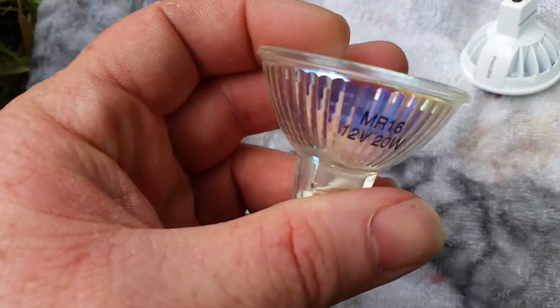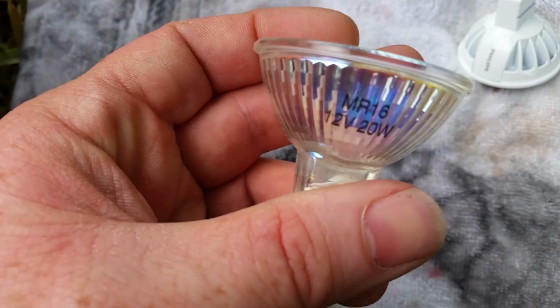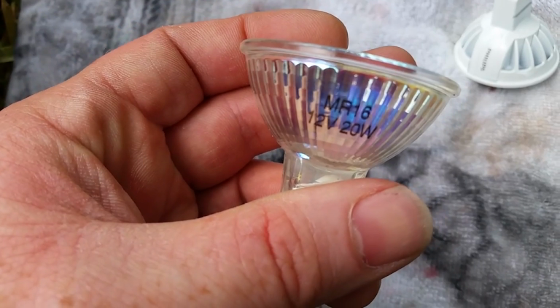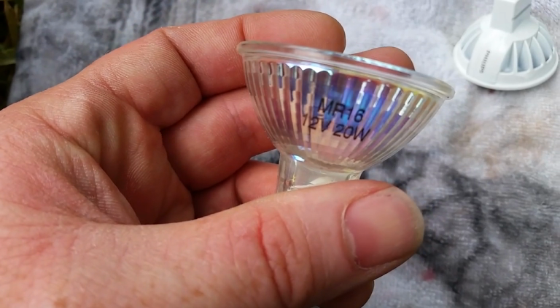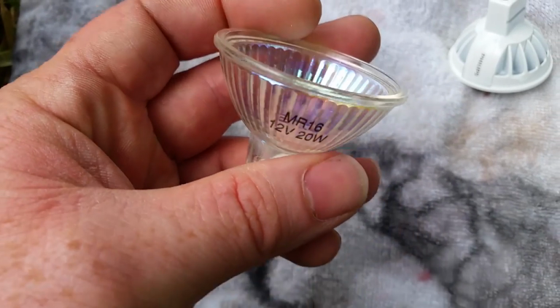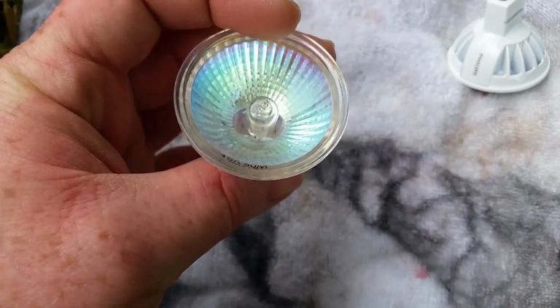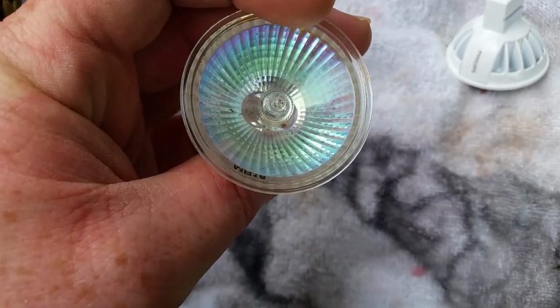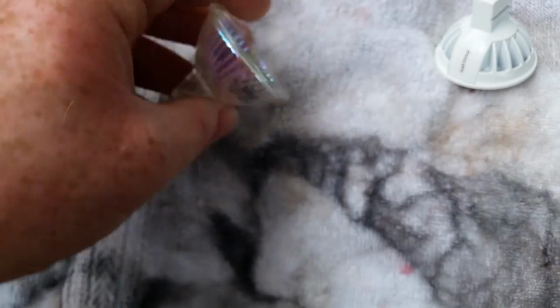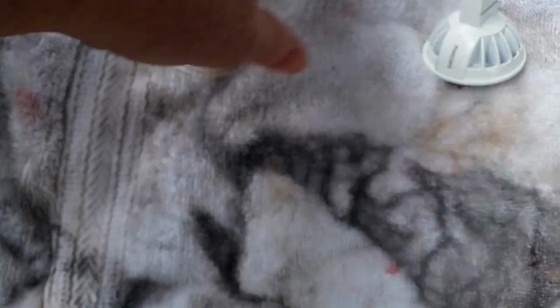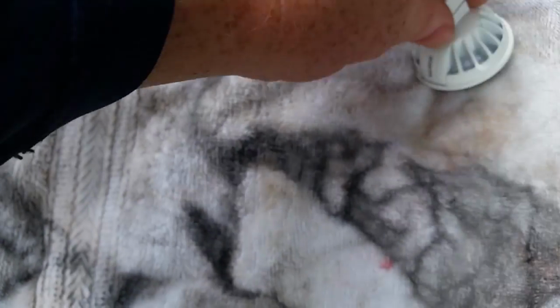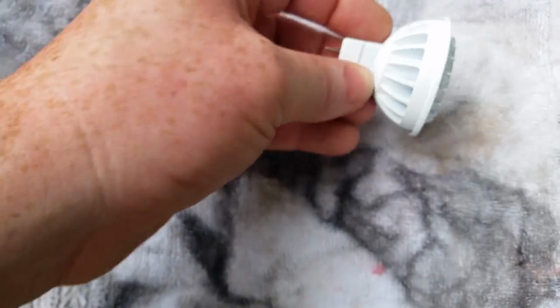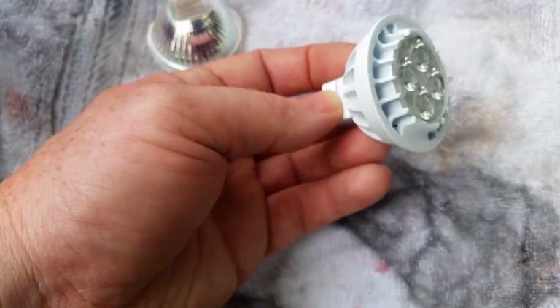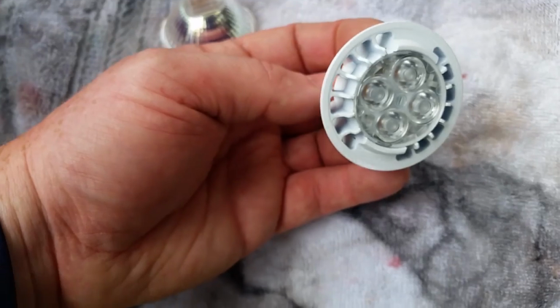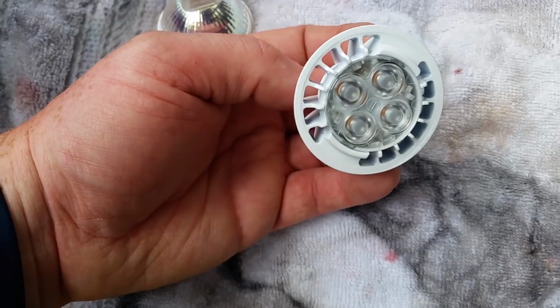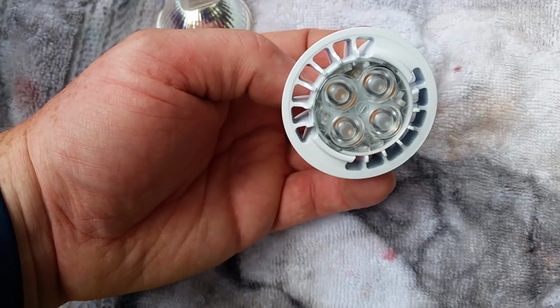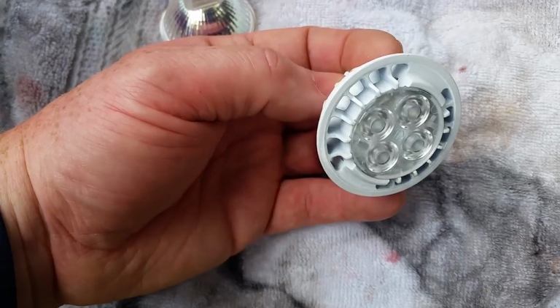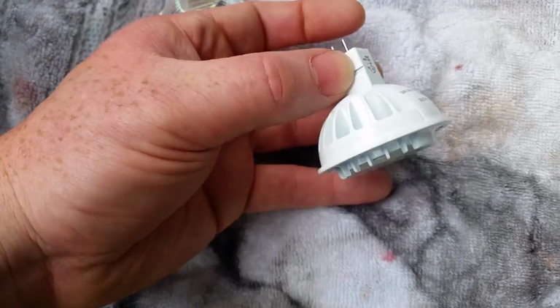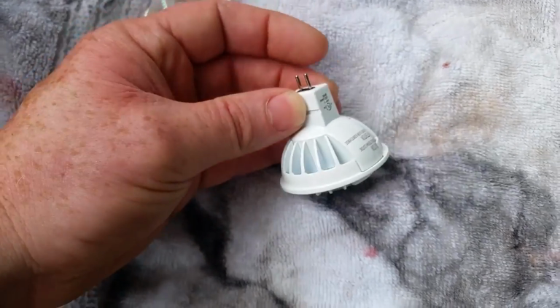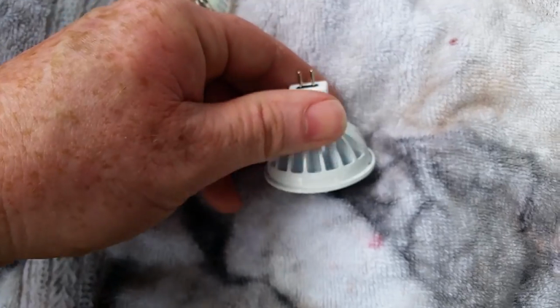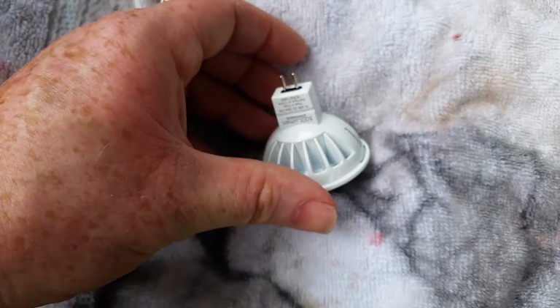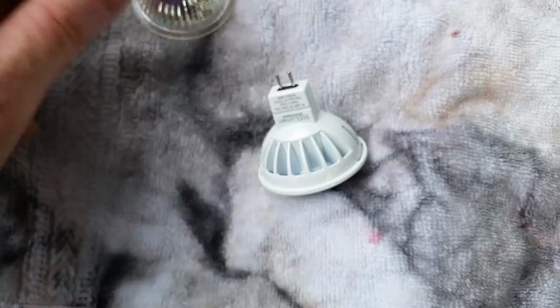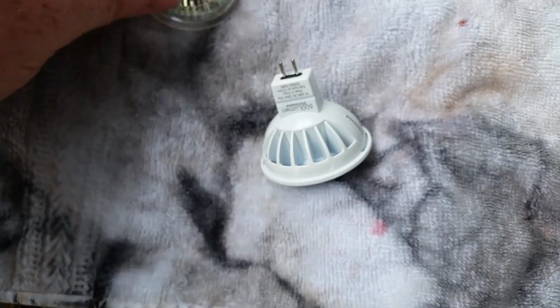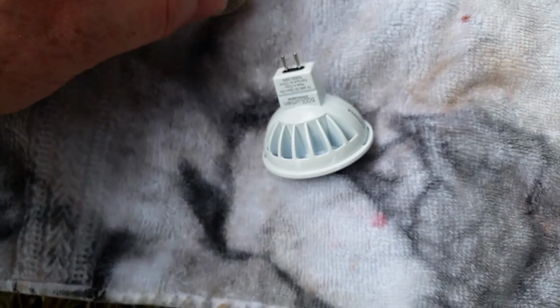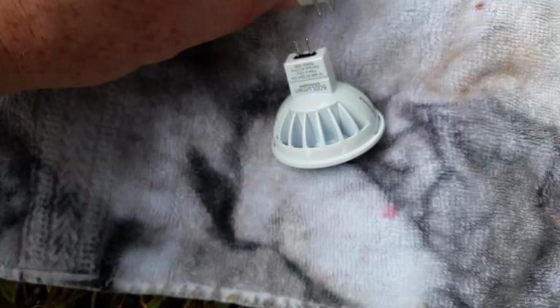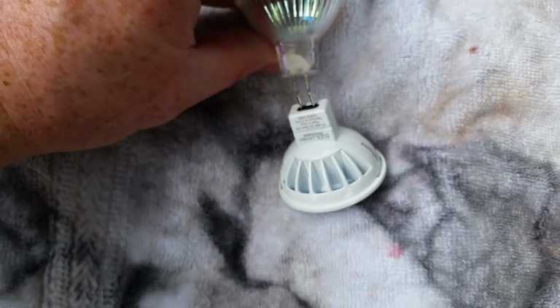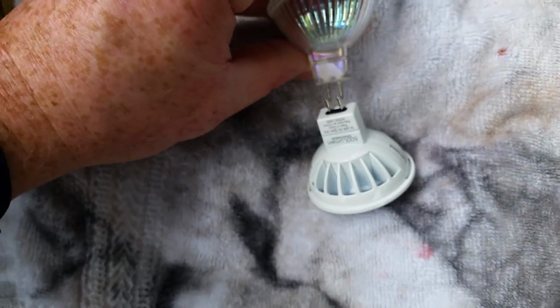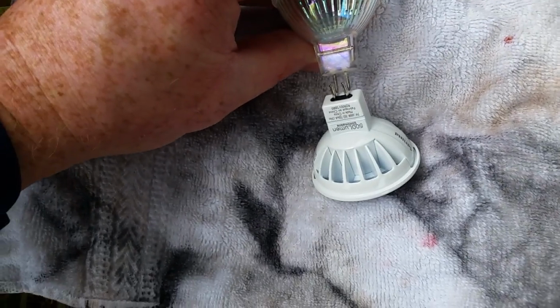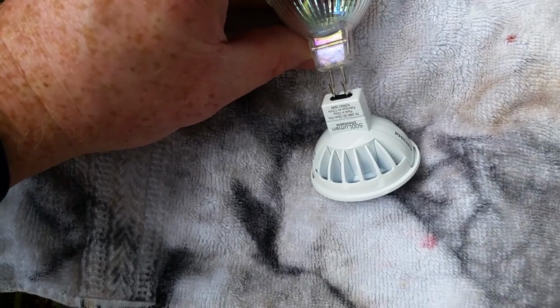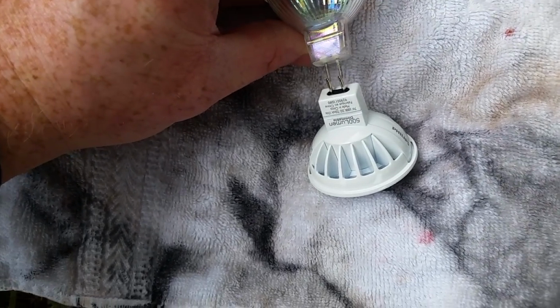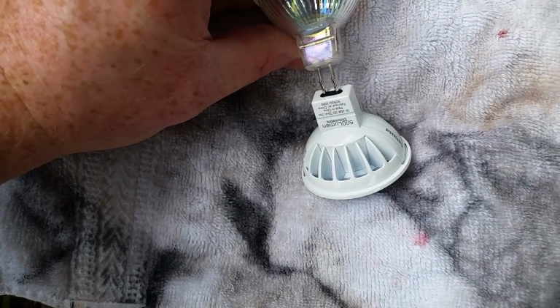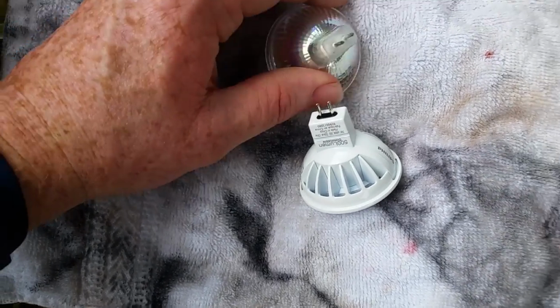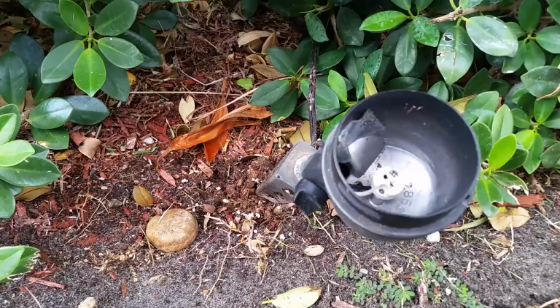You may need to use a screwdriver or tool to go back and forth gently while taking this bulb out. Now I'm going to match these up — this is an MR16 12 volt 20 watt. I'll match them up next to each other and they look pretty good. I'll just put the plugs next to each other just to eyeball, and they are going to be the correct lights.